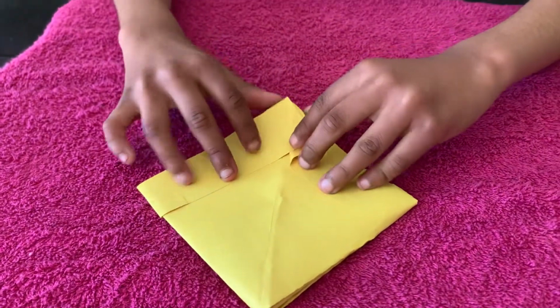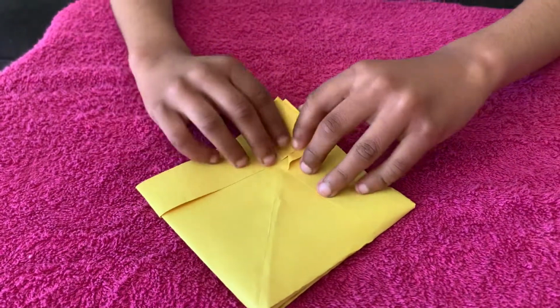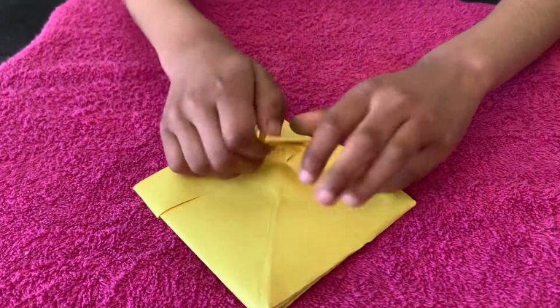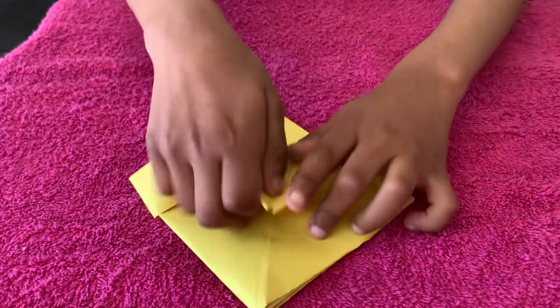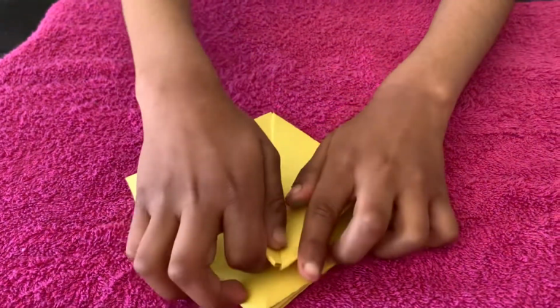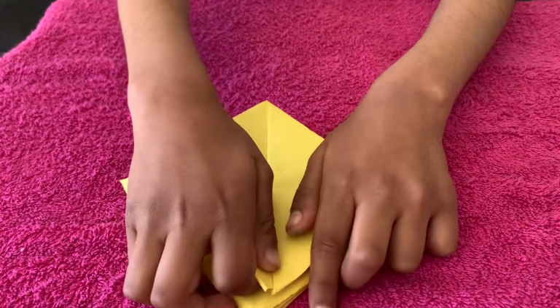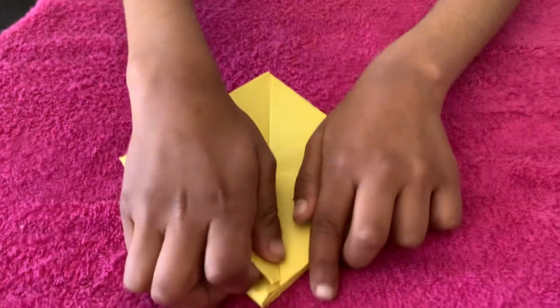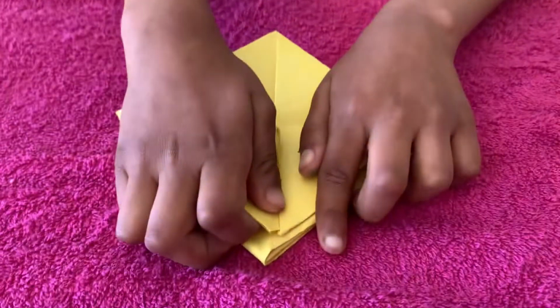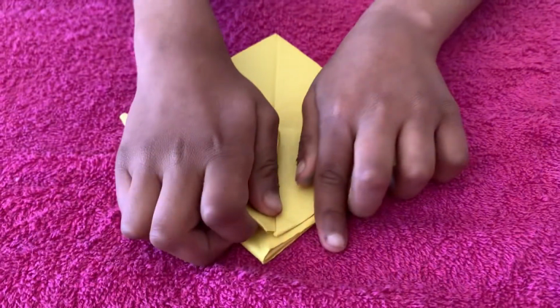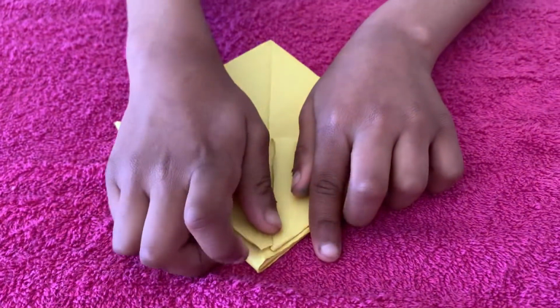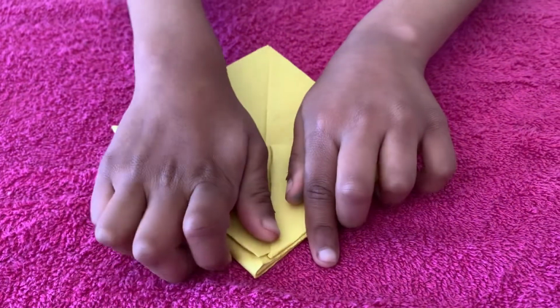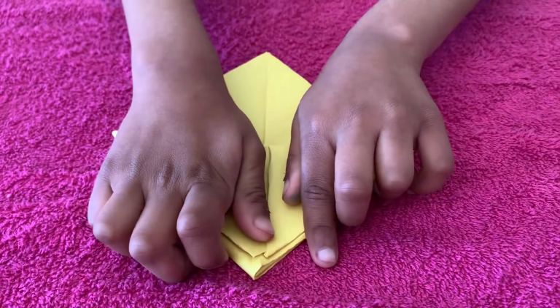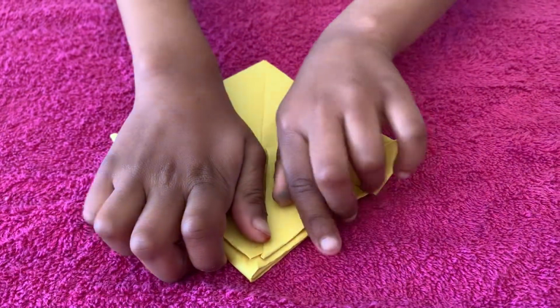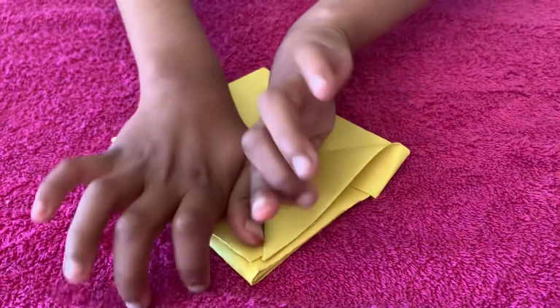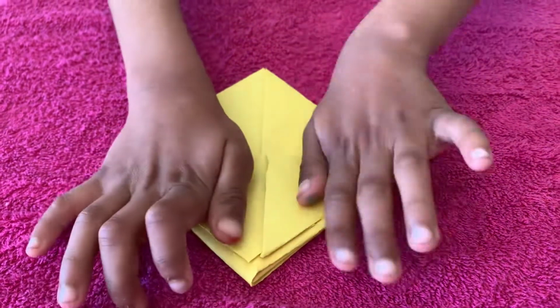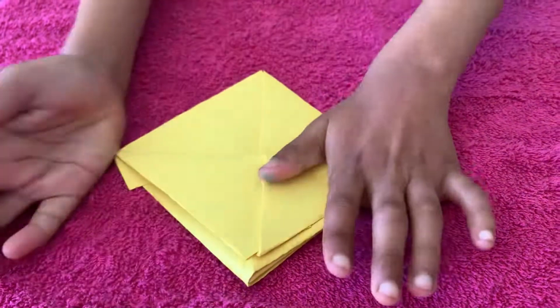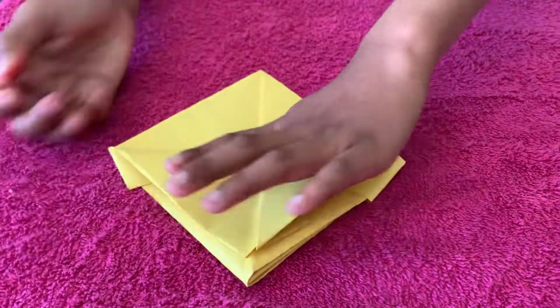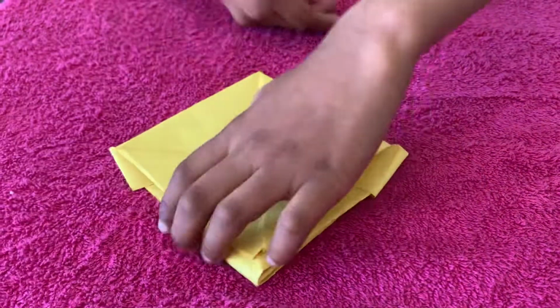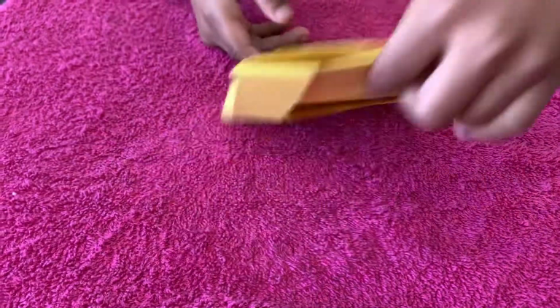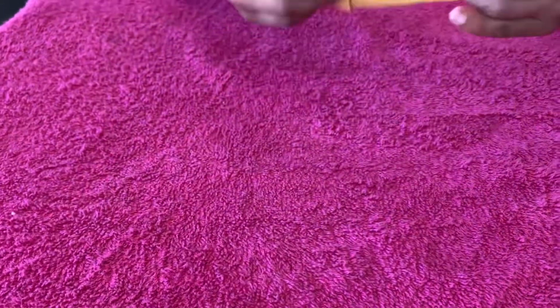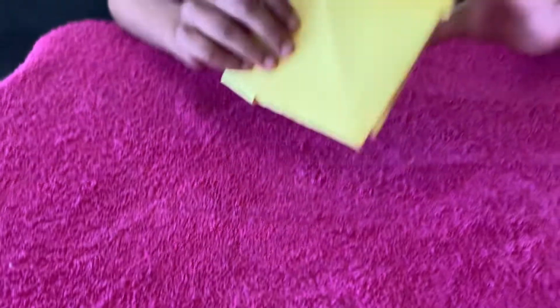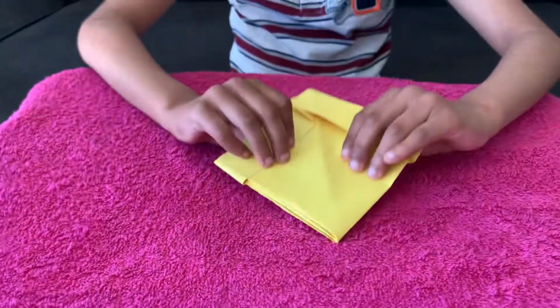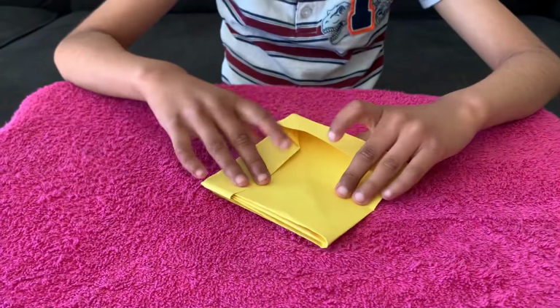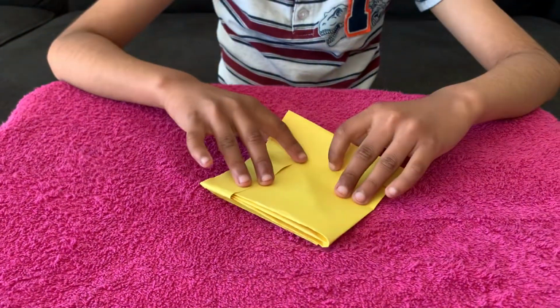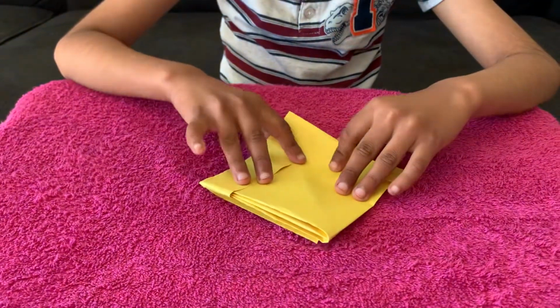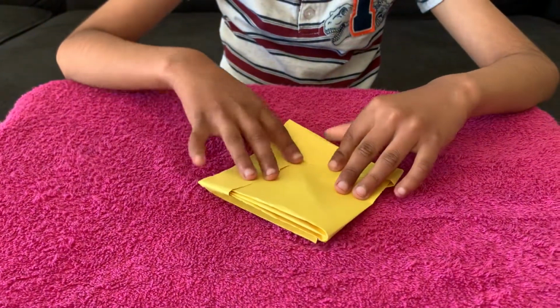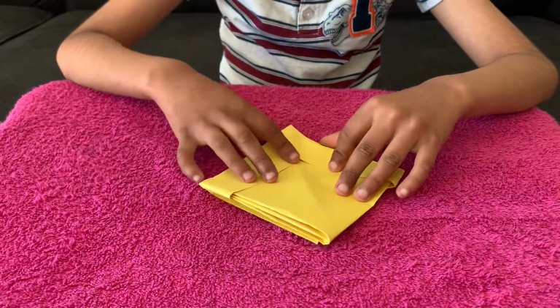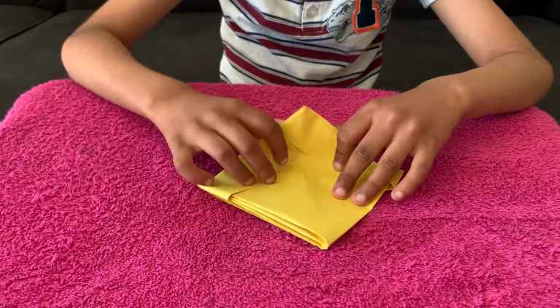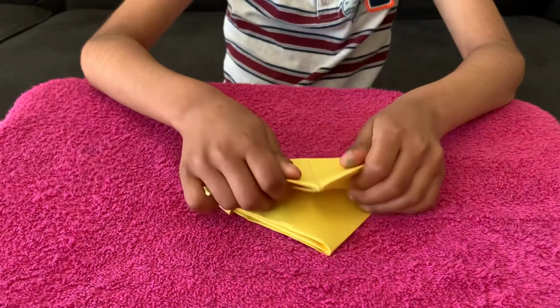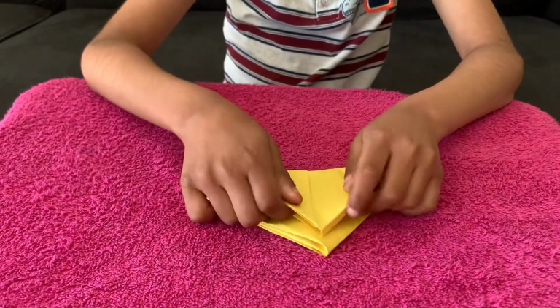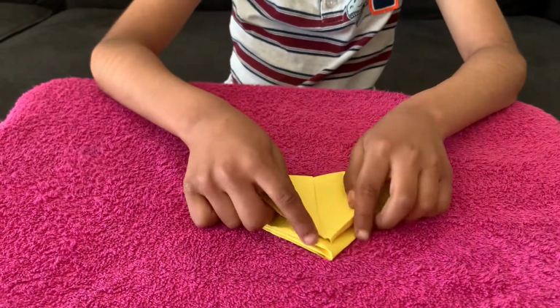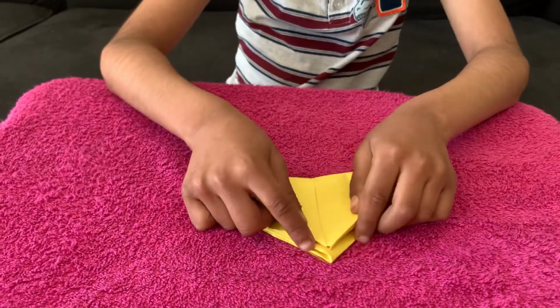I'm going to take this edge and pull it right over there. Flip it. Take this edge and pull it right over there.